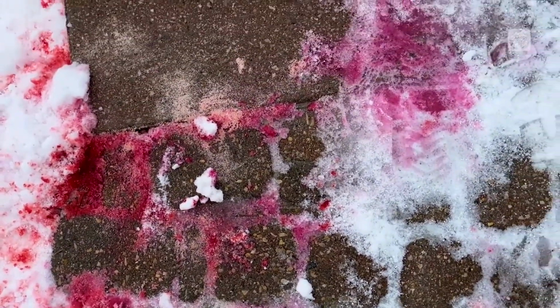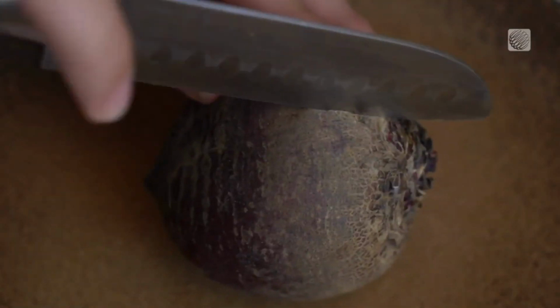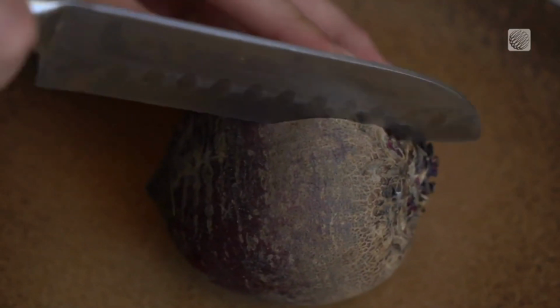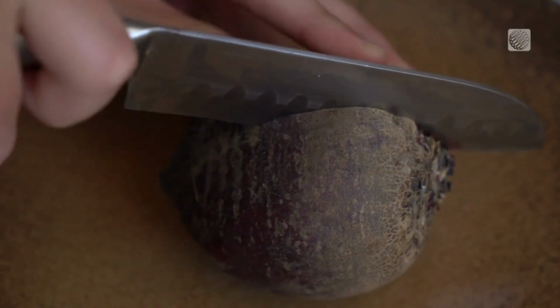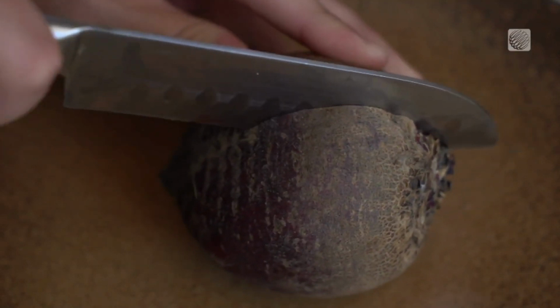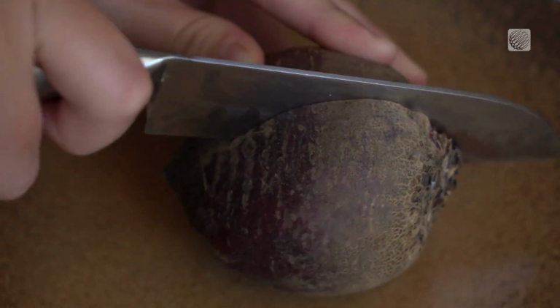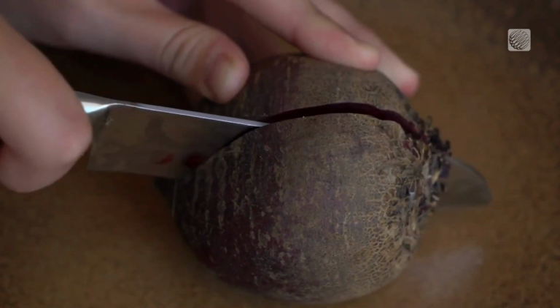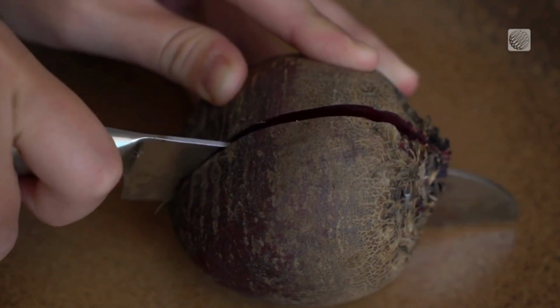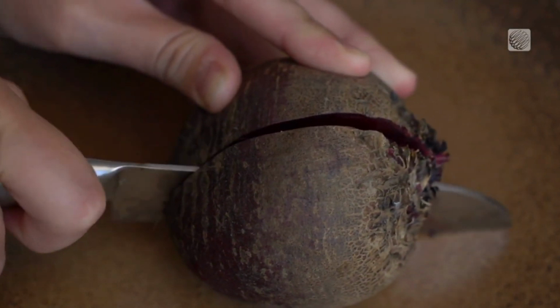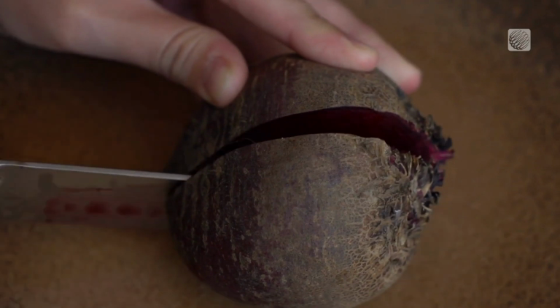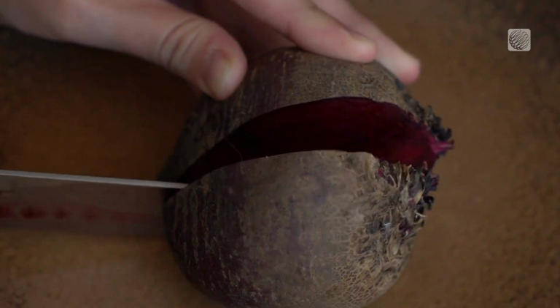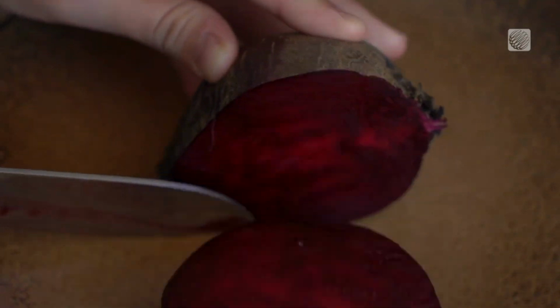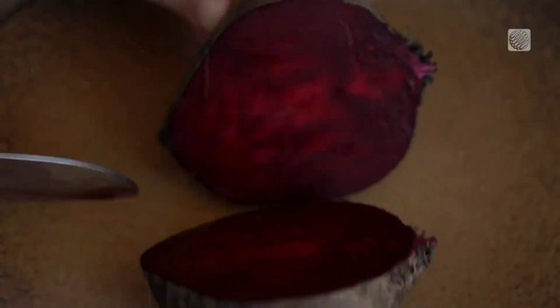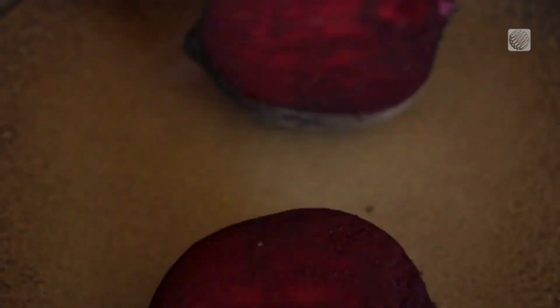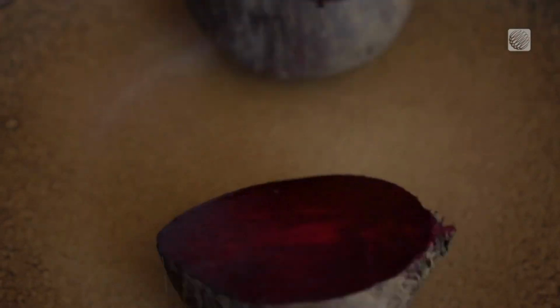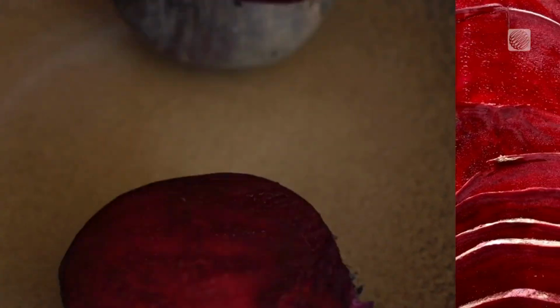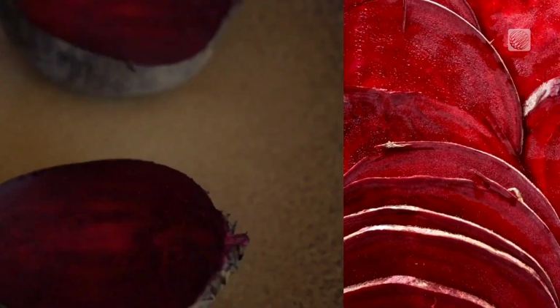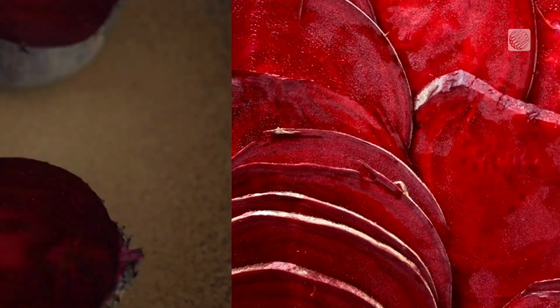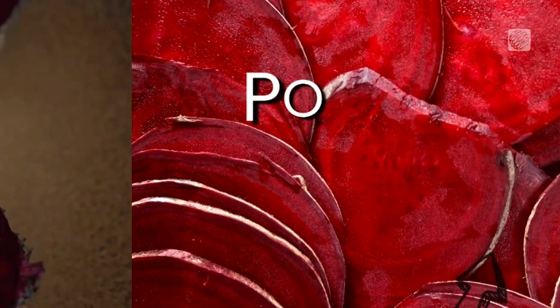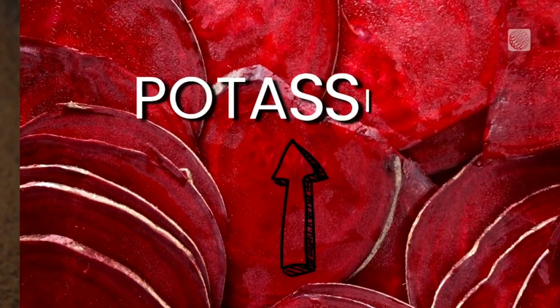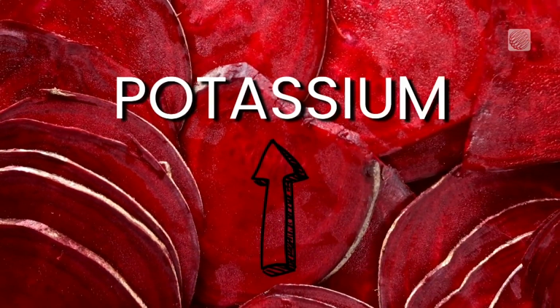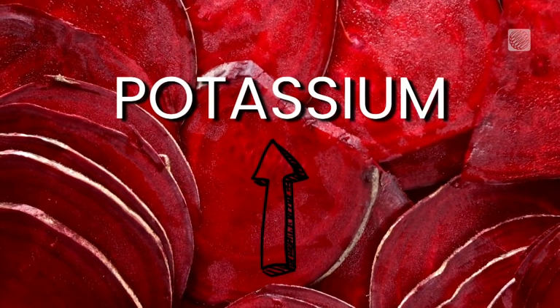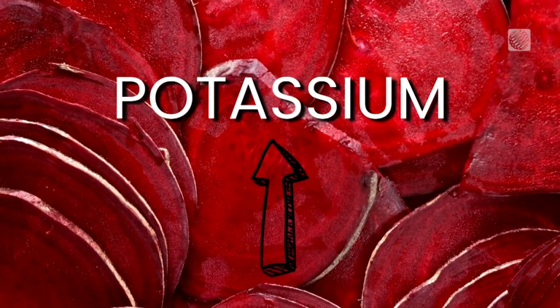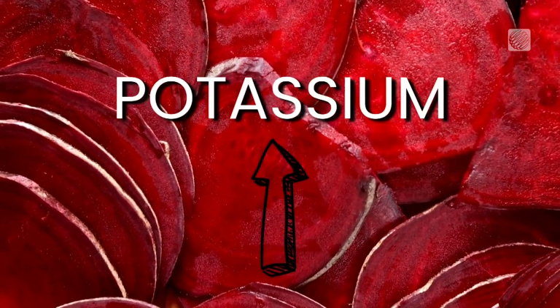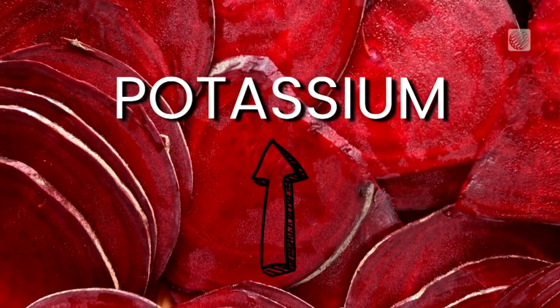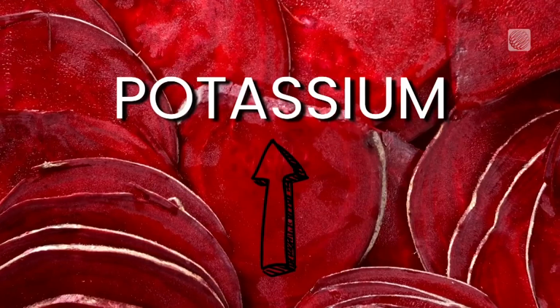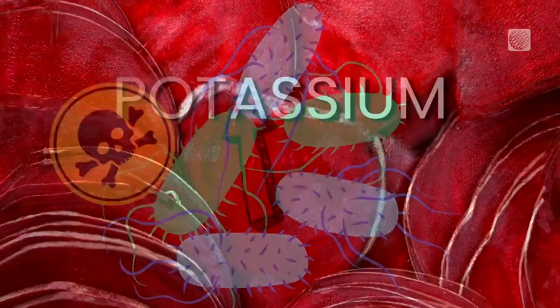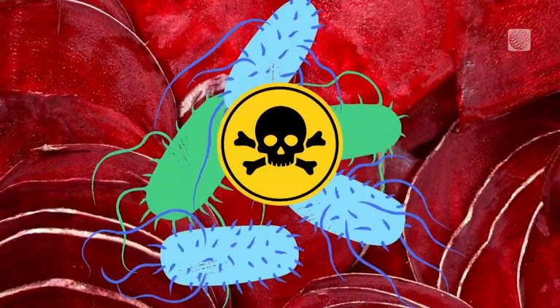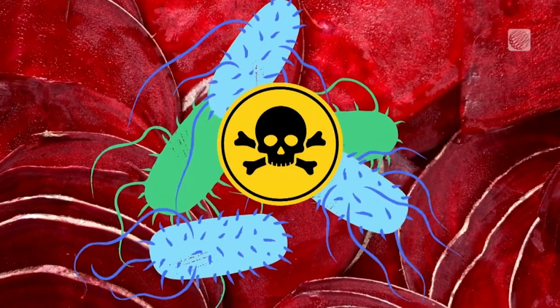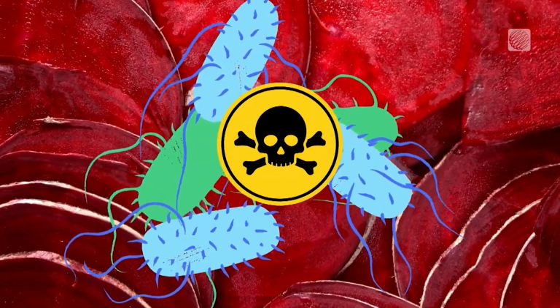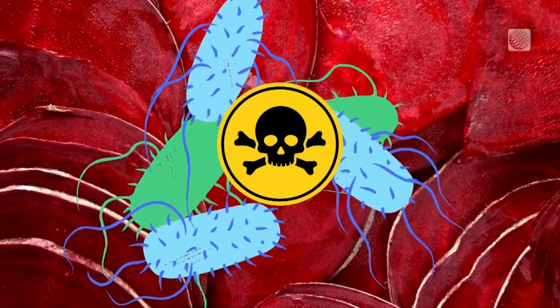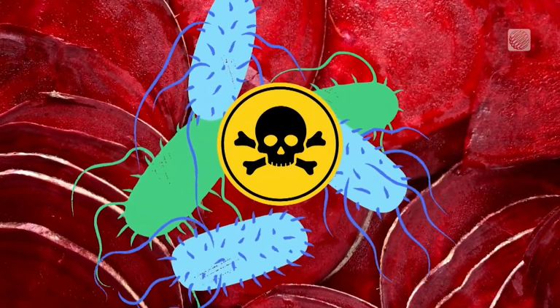The problem is that it's just more toxic. Beets have a high amount of potassium, and potassium chloride is really toxic to aquatic organisms.